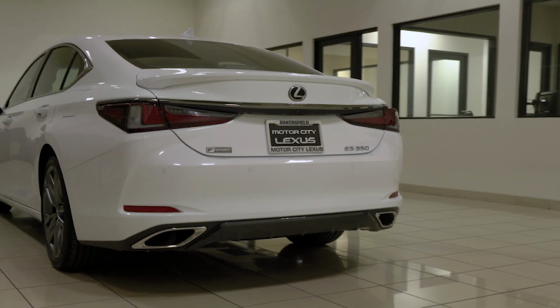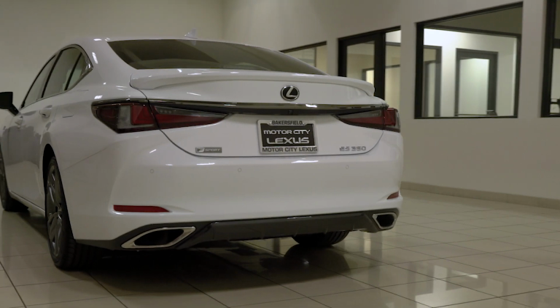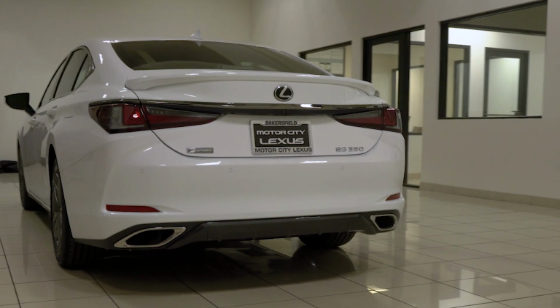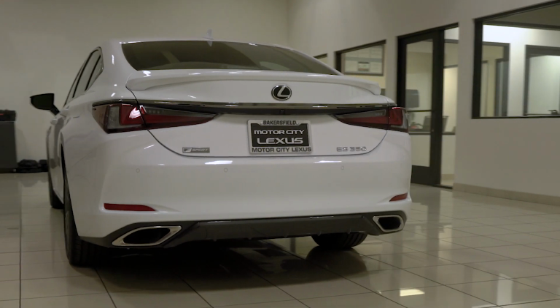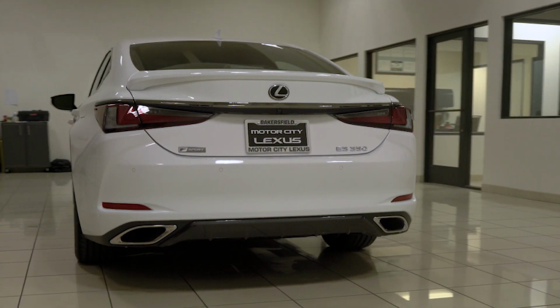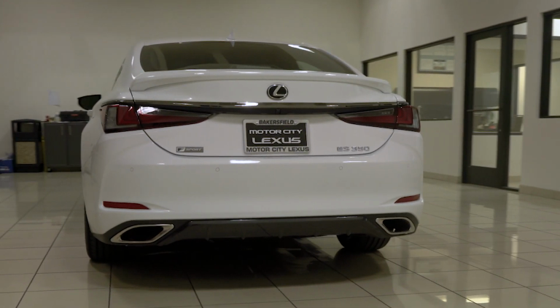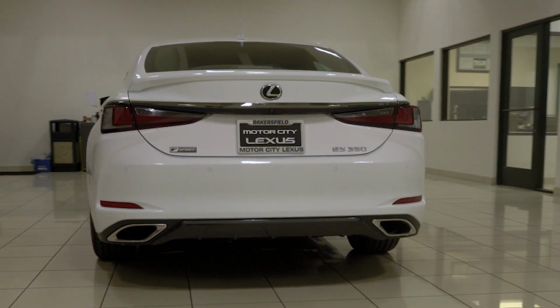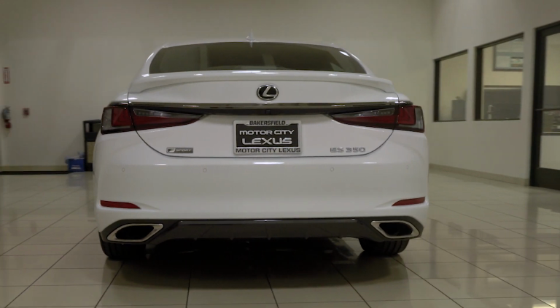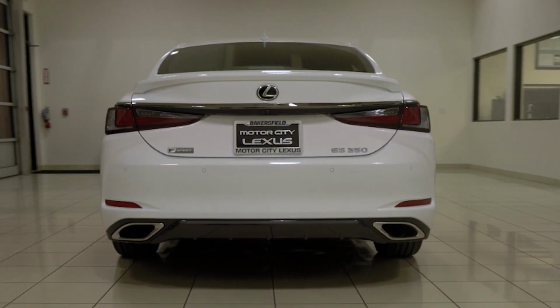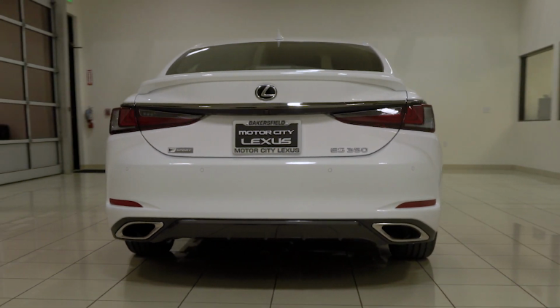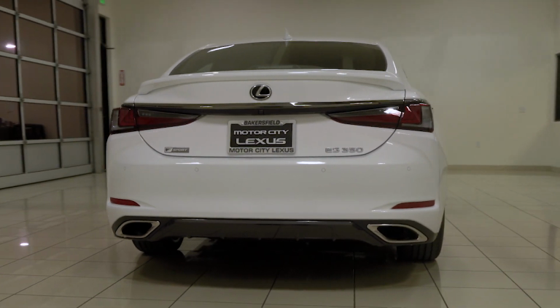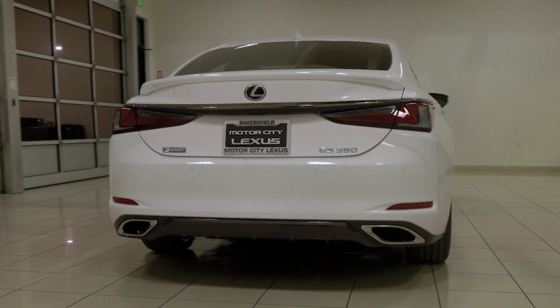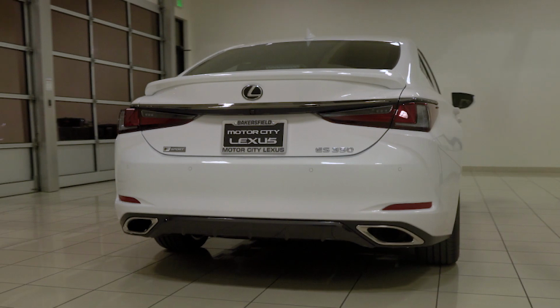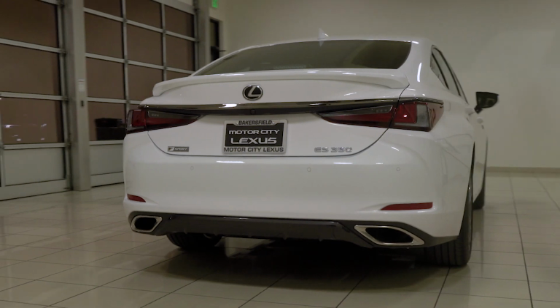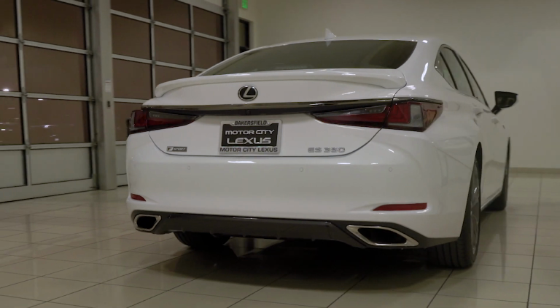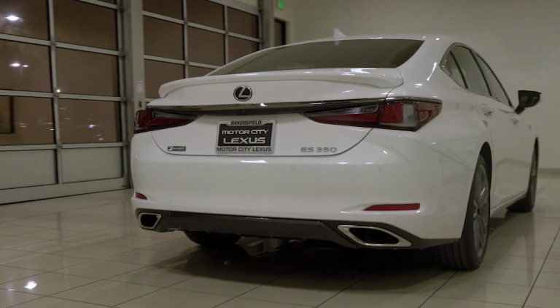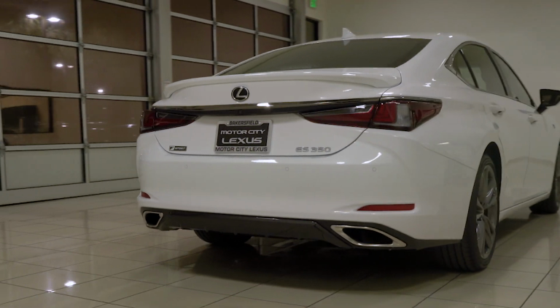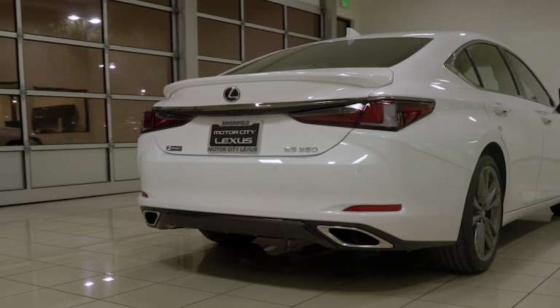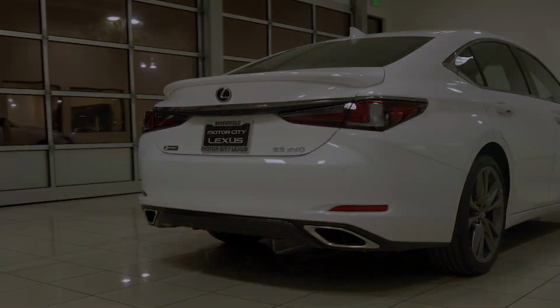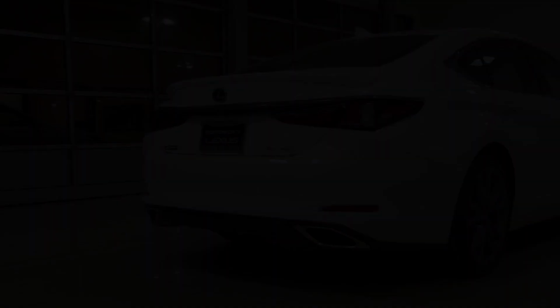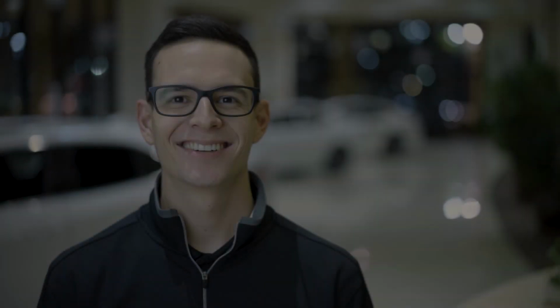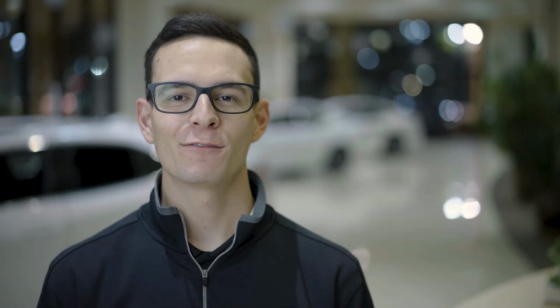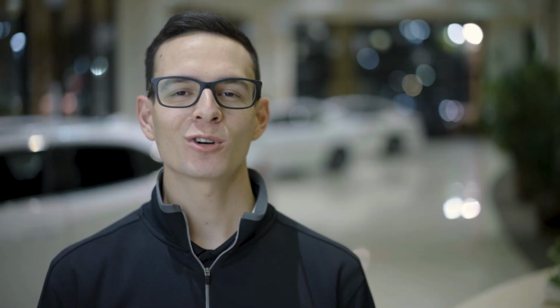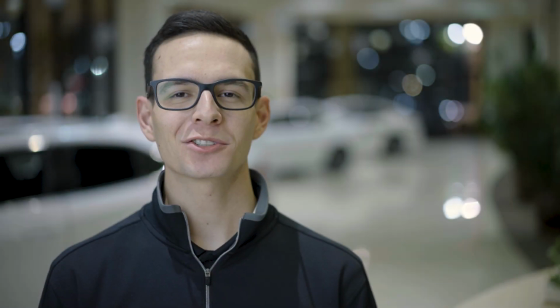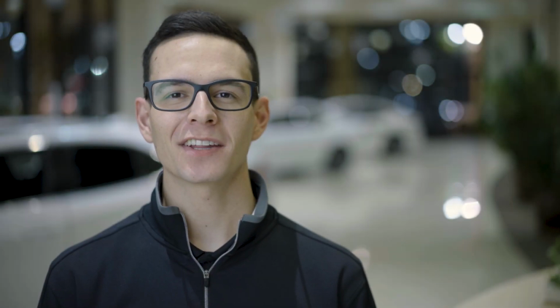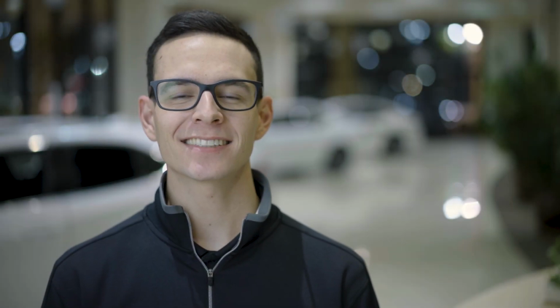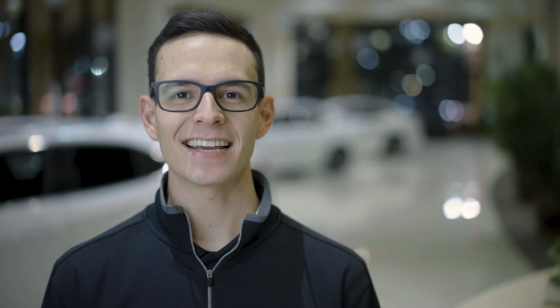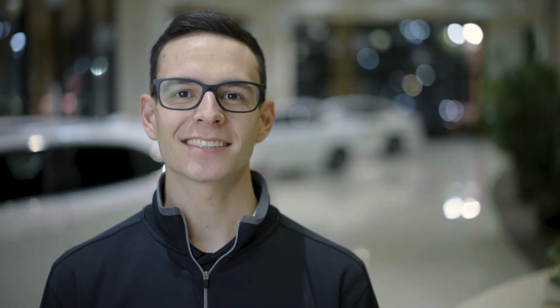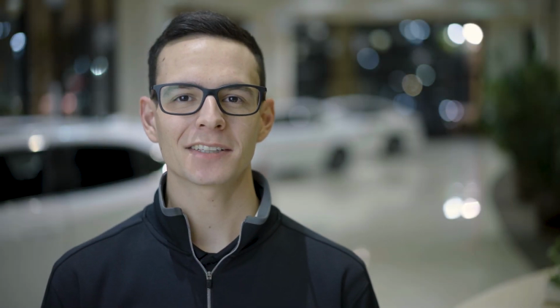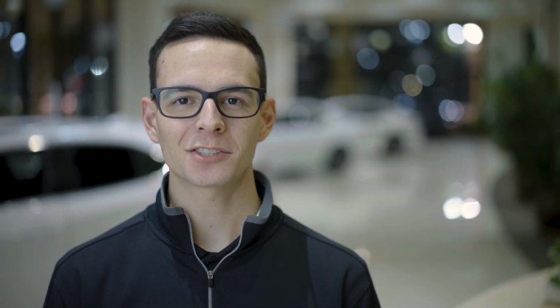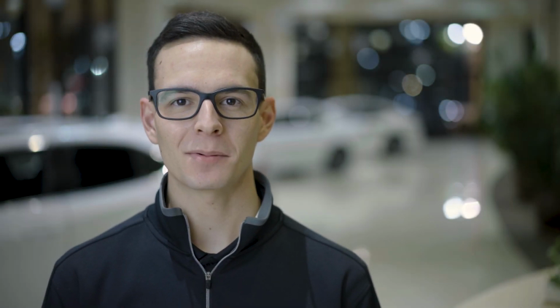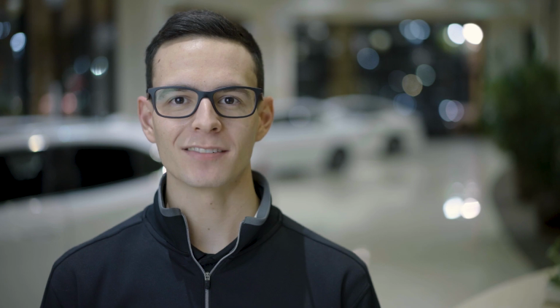The ES comes in many different trim levels and color options, so come in and let's see which one best suits you. For more specials on the Lexus ES, click the special tab above.